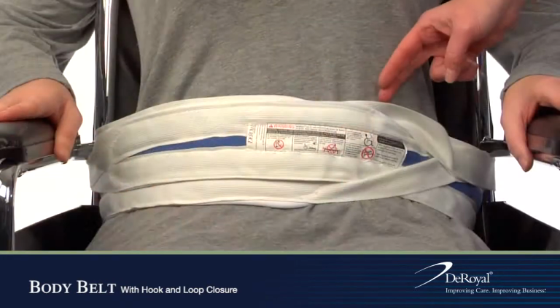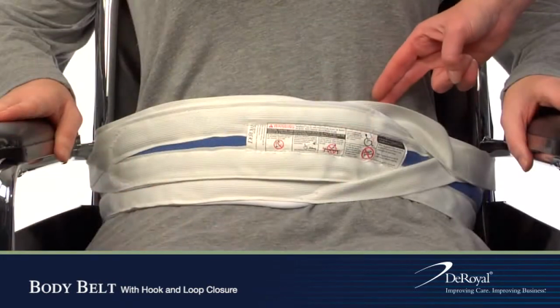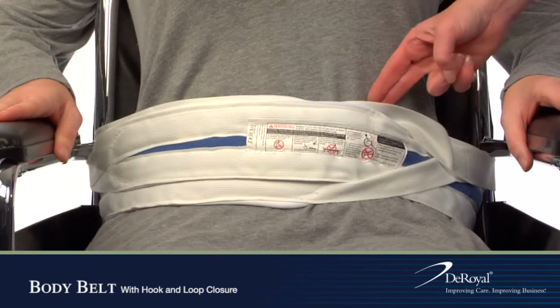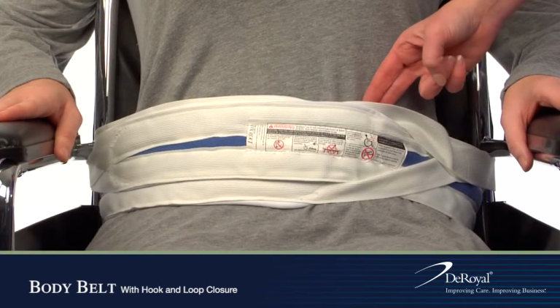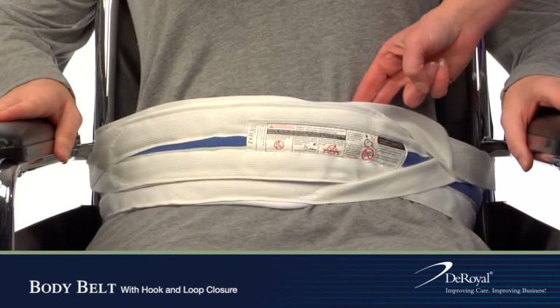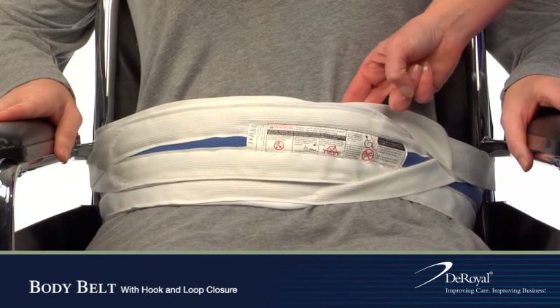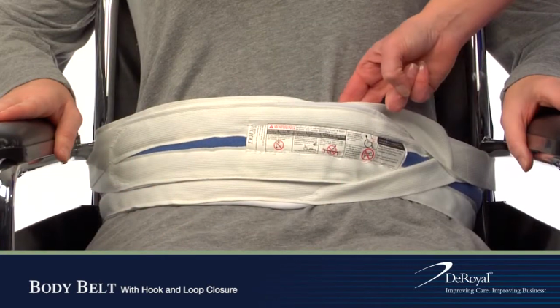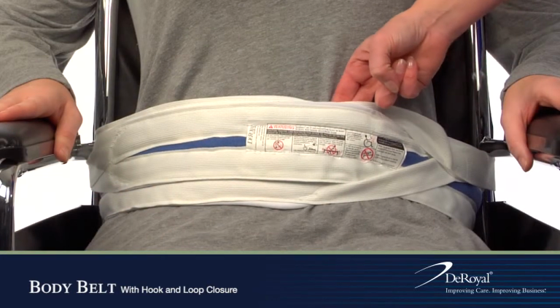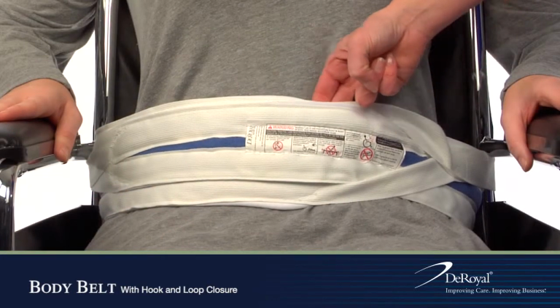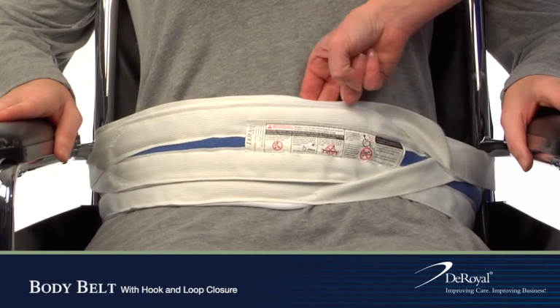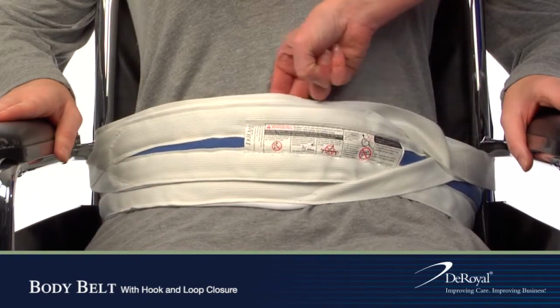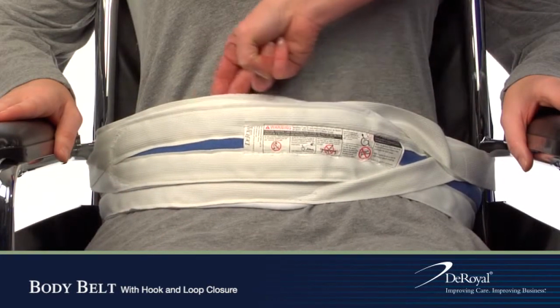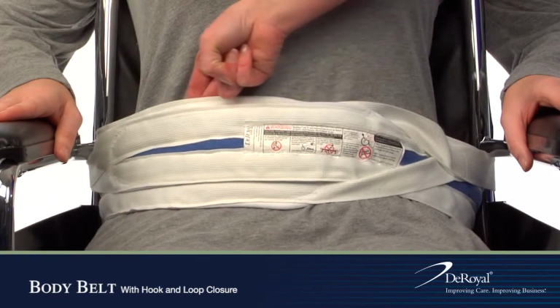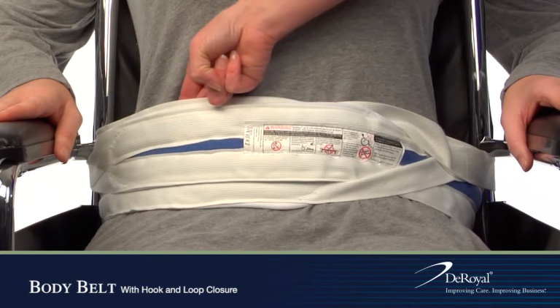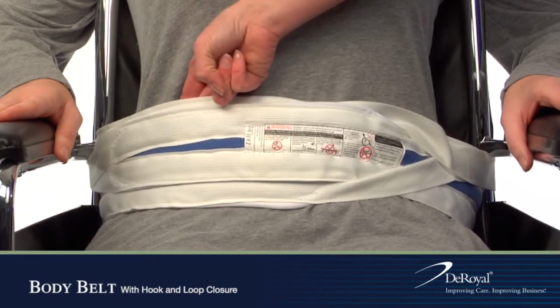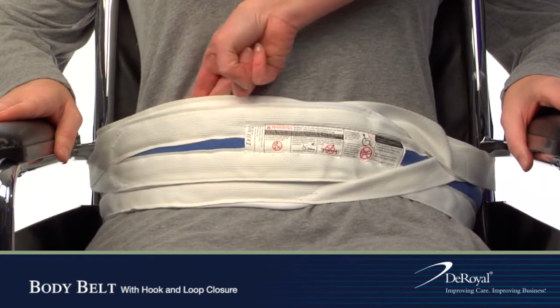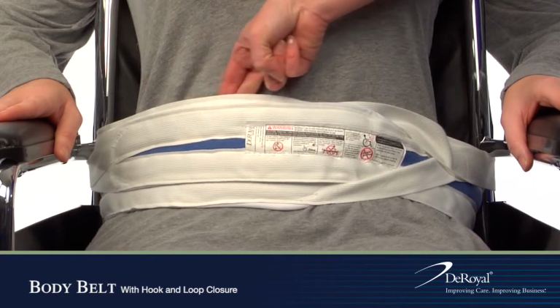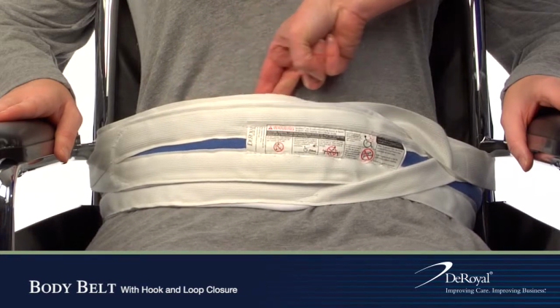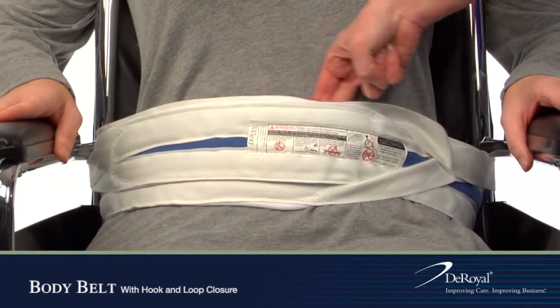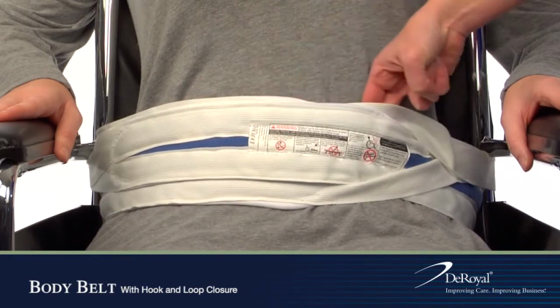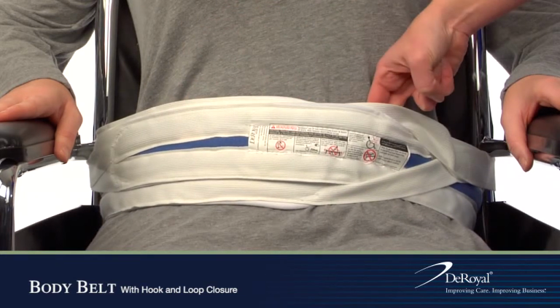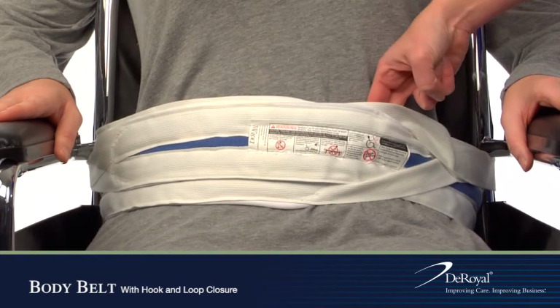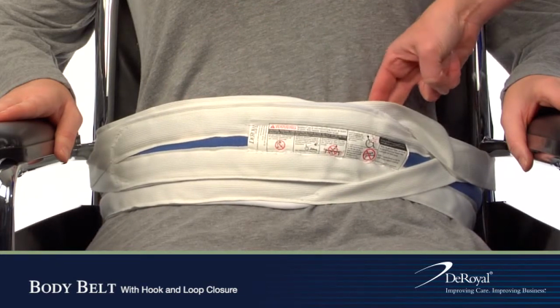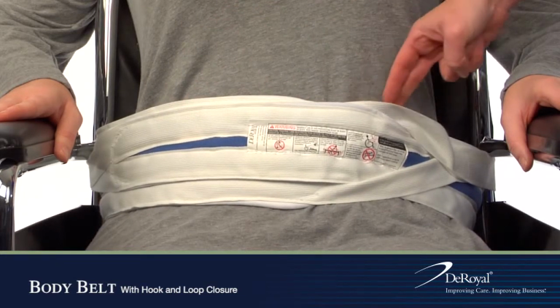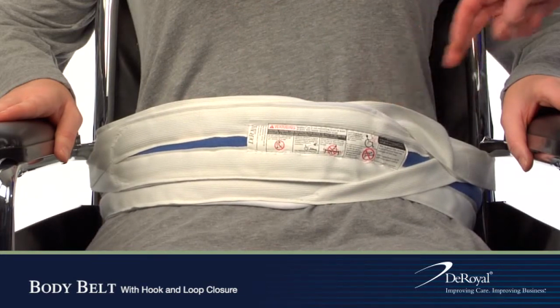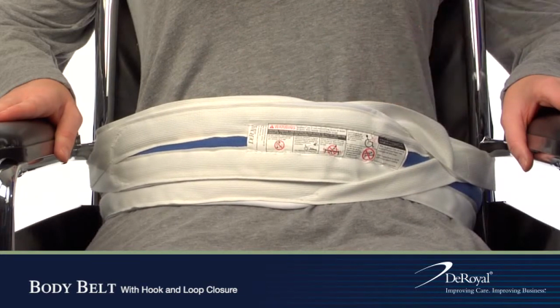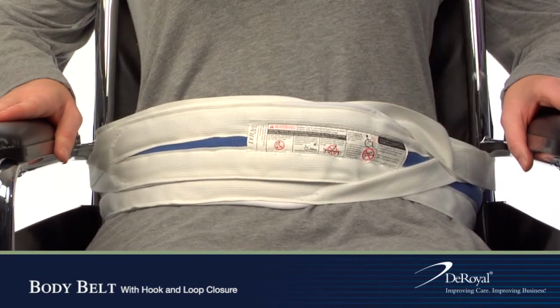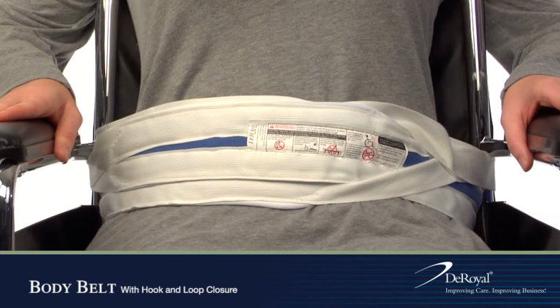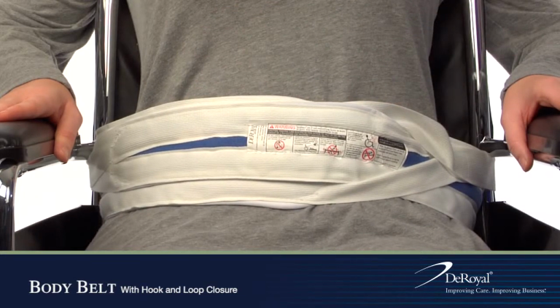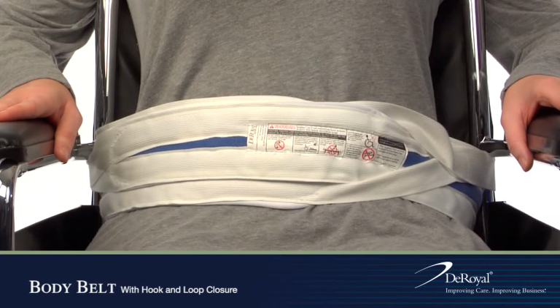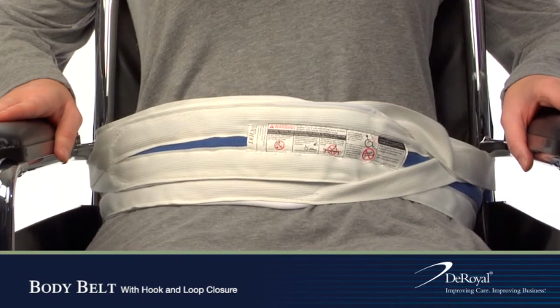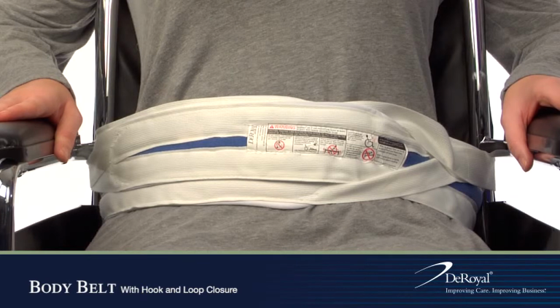Do not over-tighten. Two fingers should fit between the device and the patient to ensure circulation is not compromised.